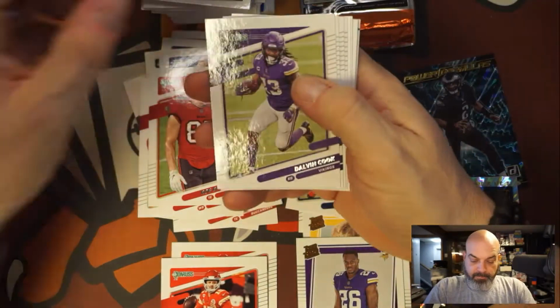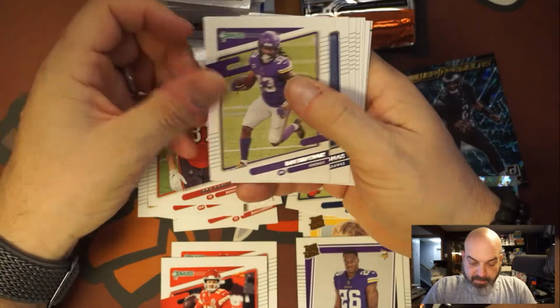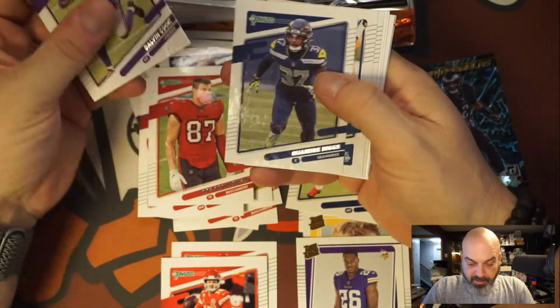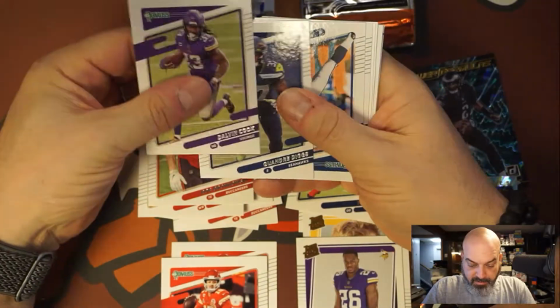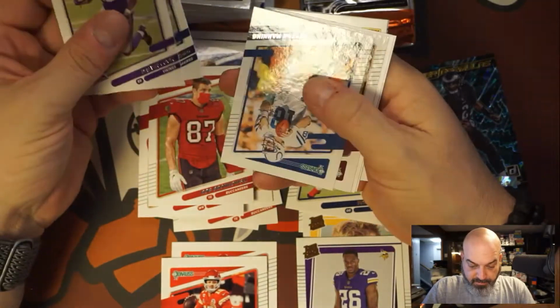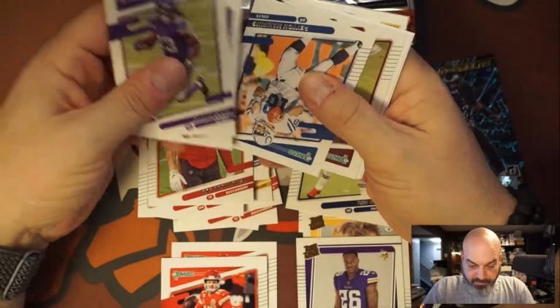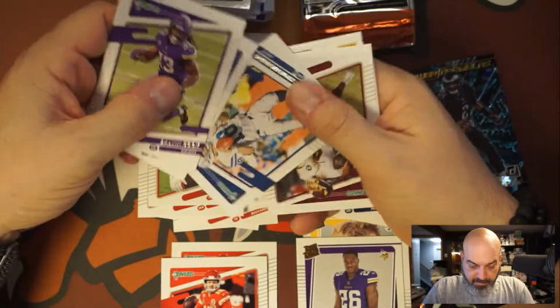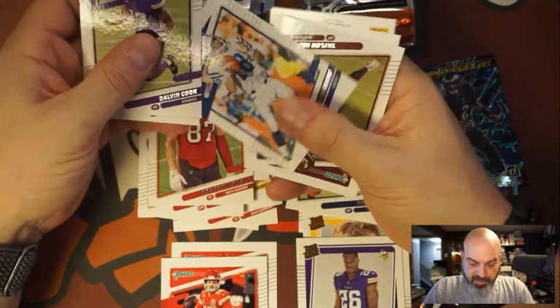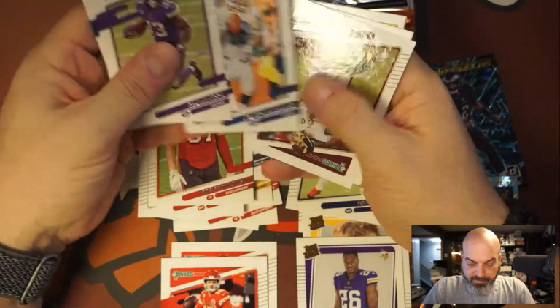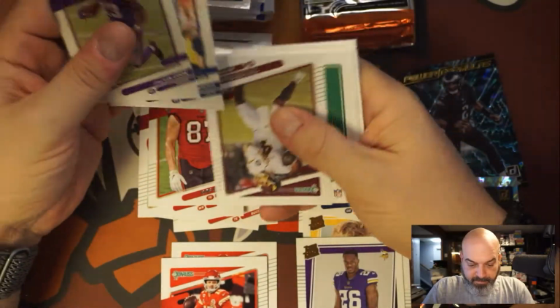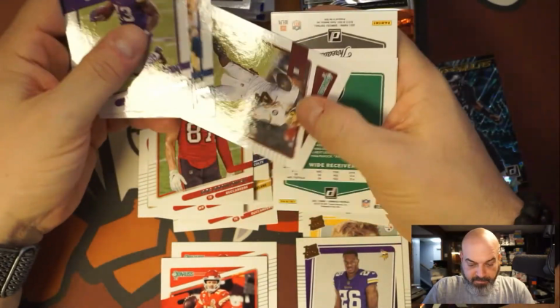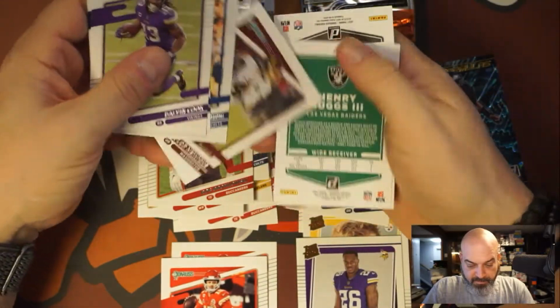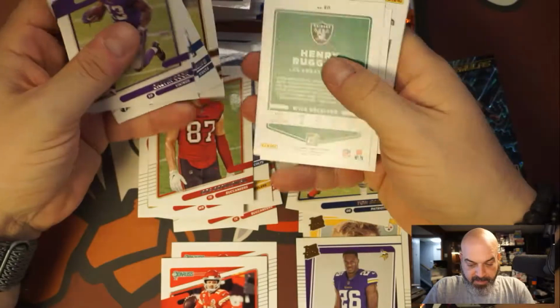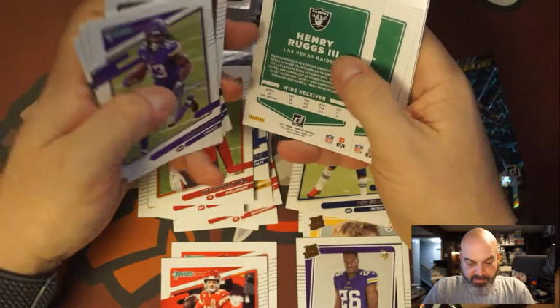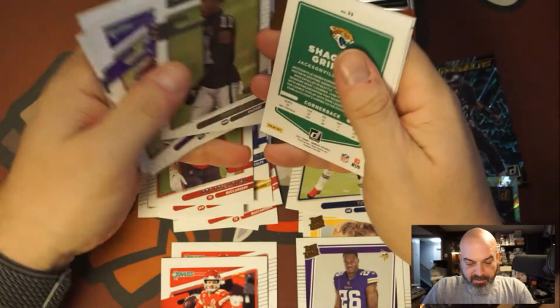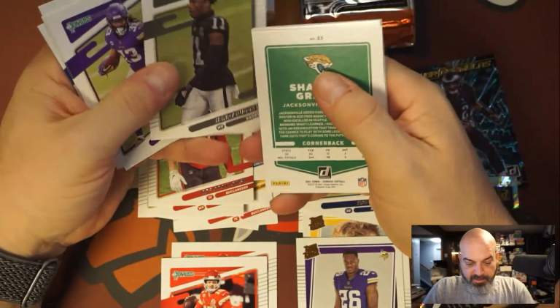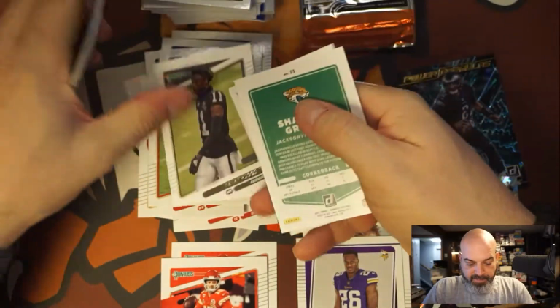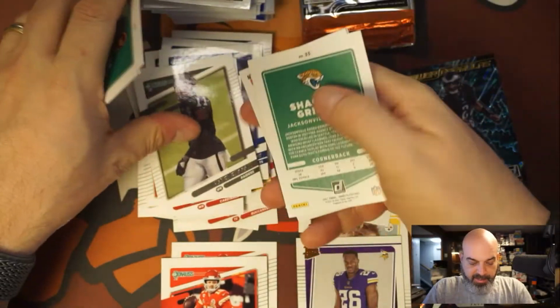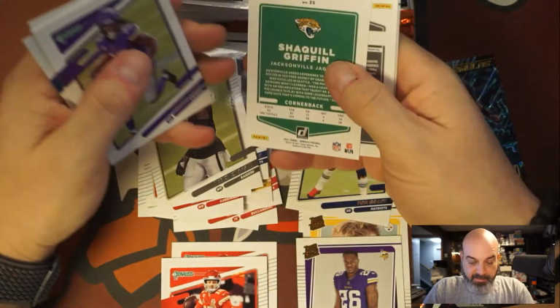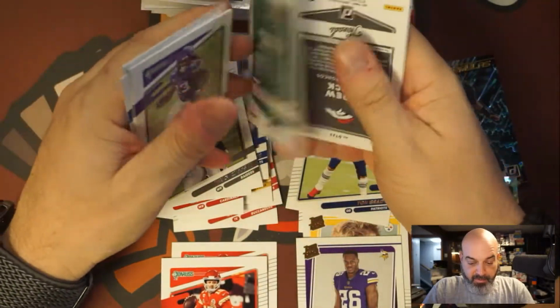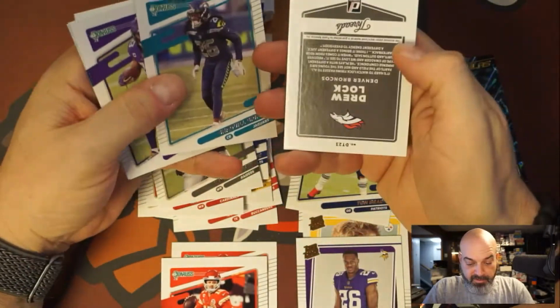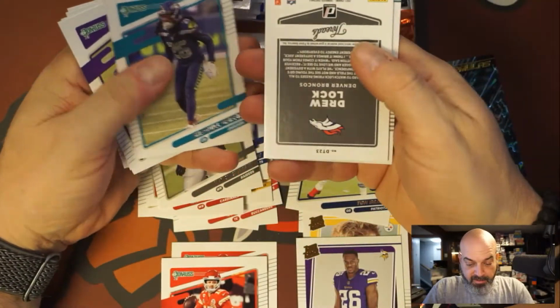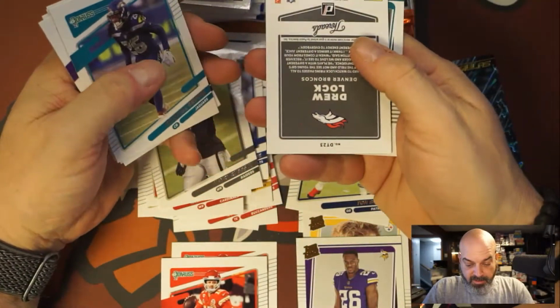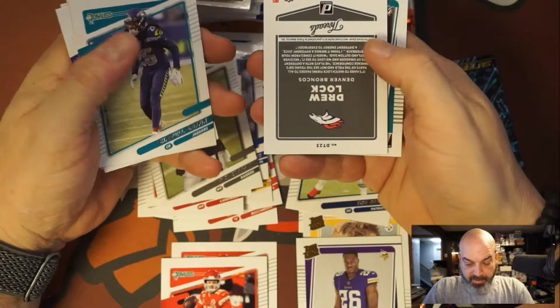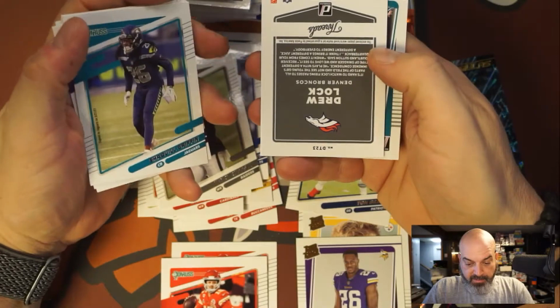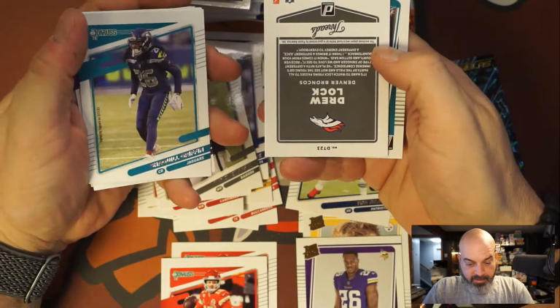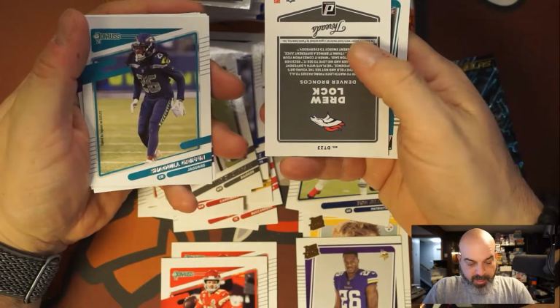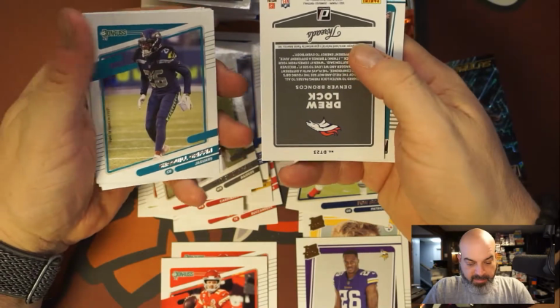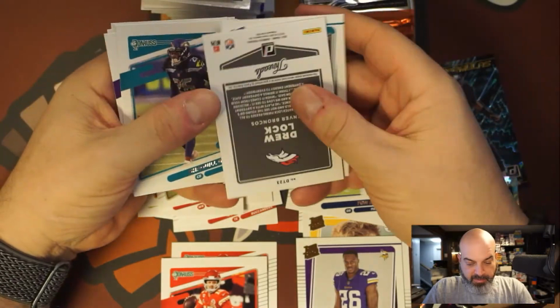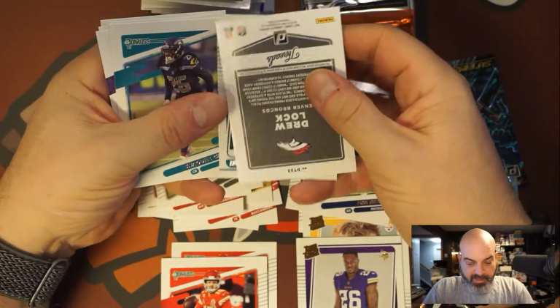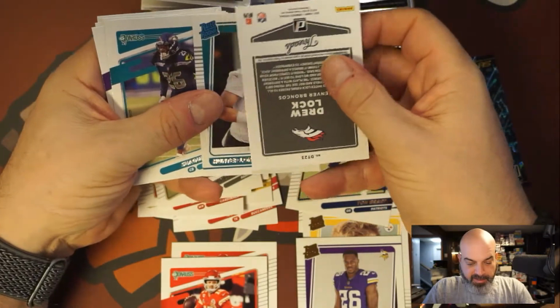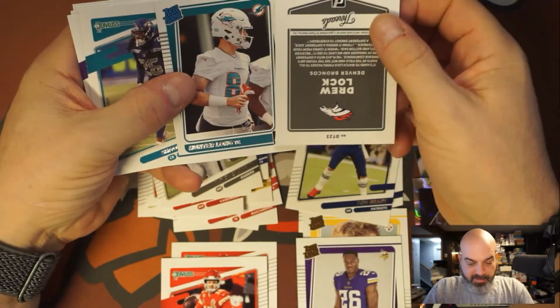Dalvin Cook. Manning. Henry Rugs — like I said his life is over. Drew Lock — but is it a material card or an auto?